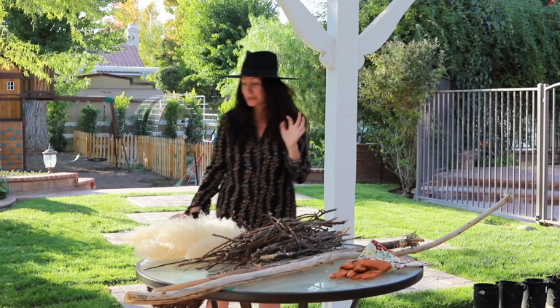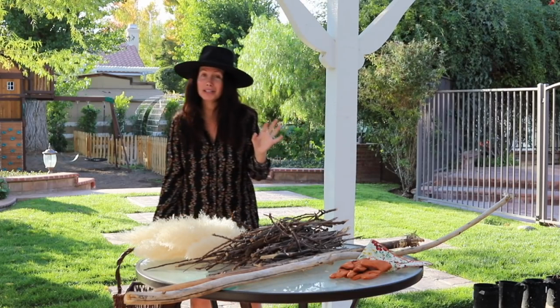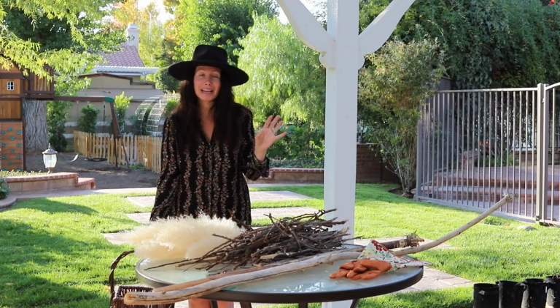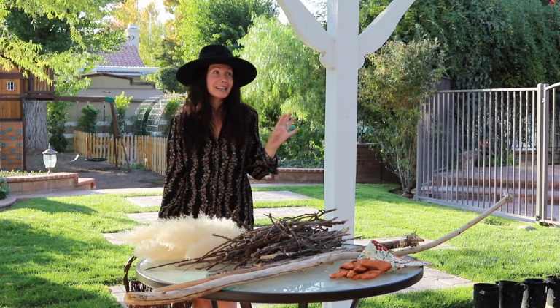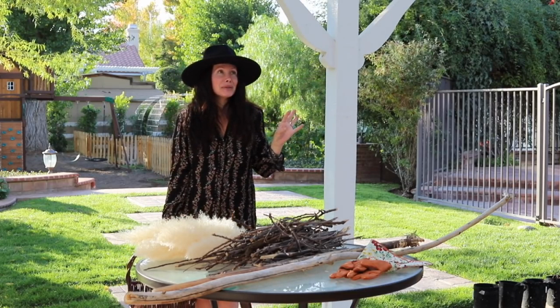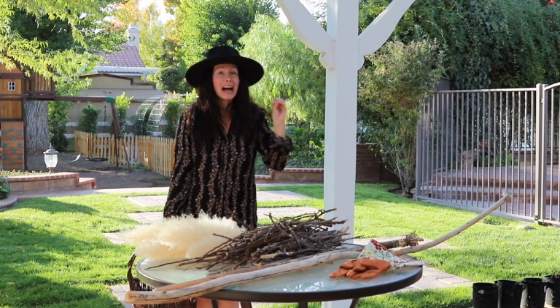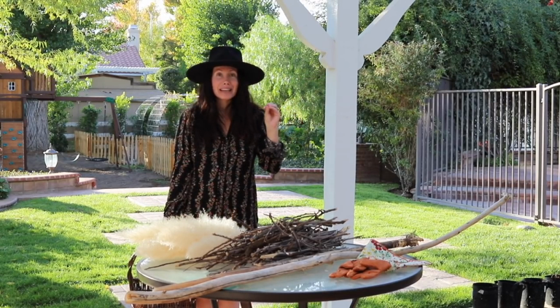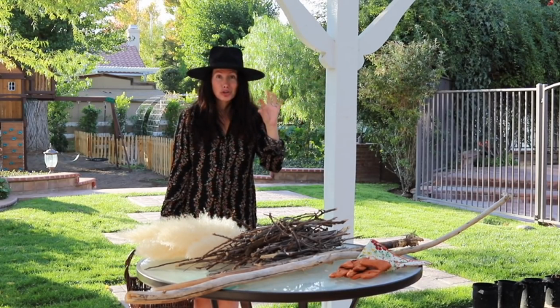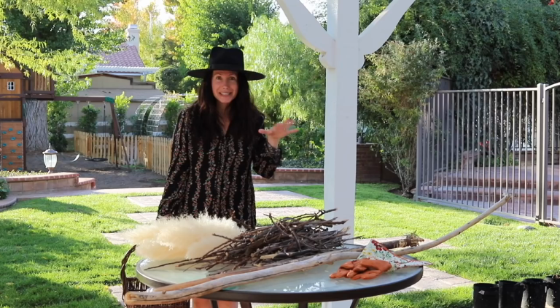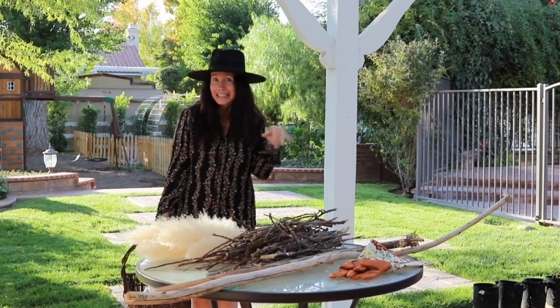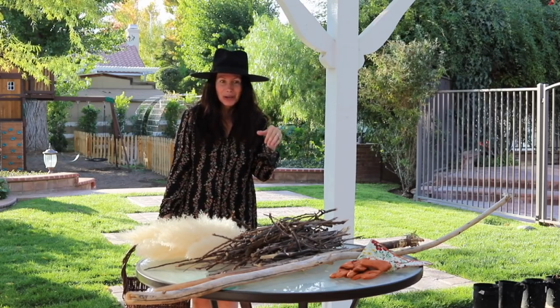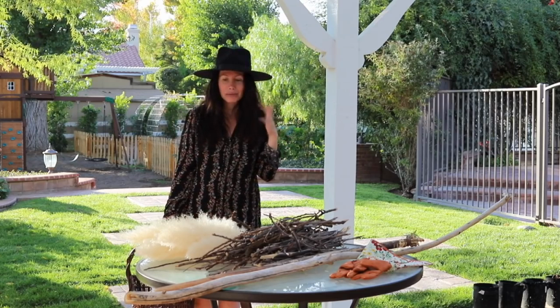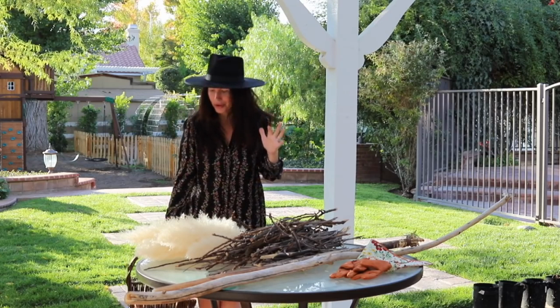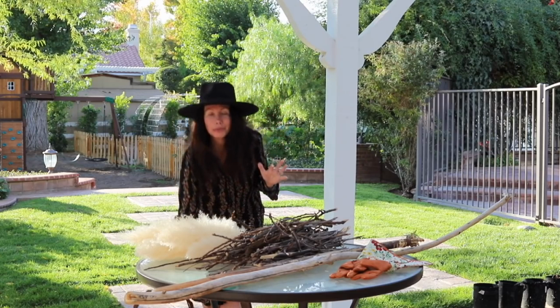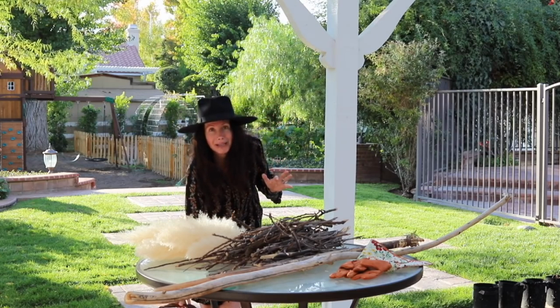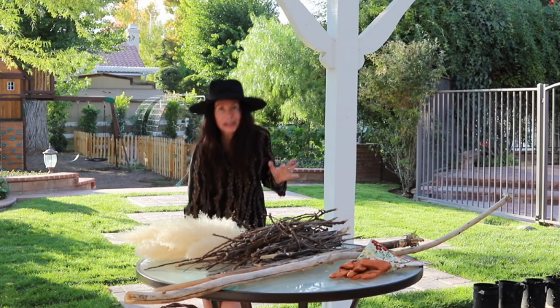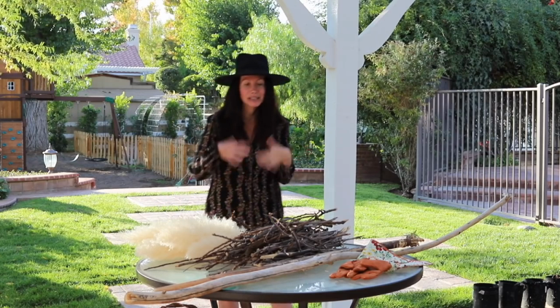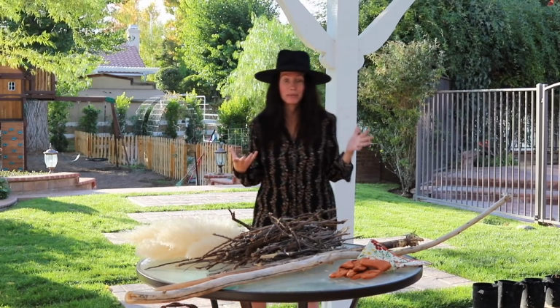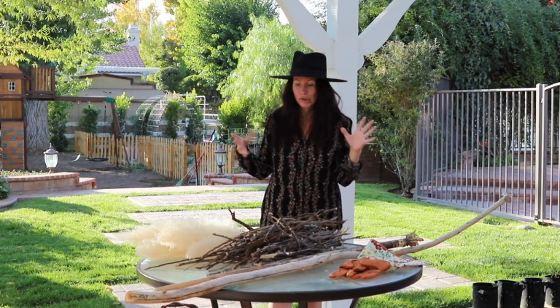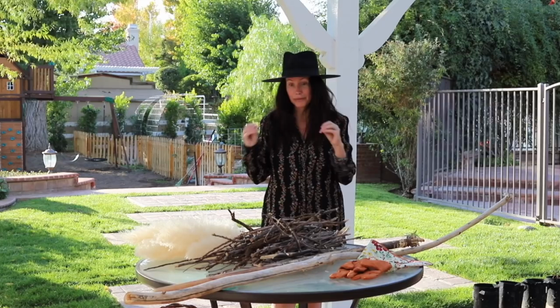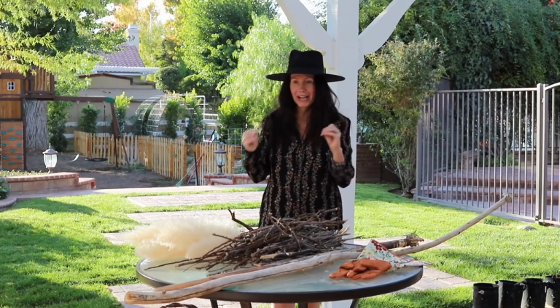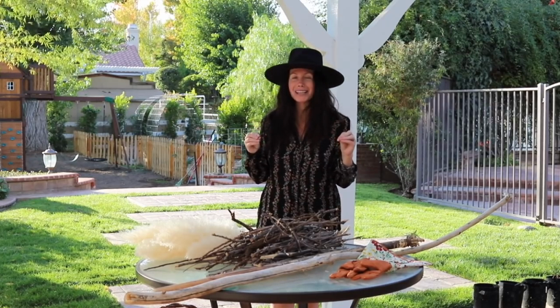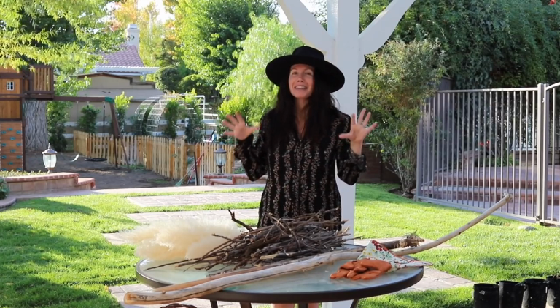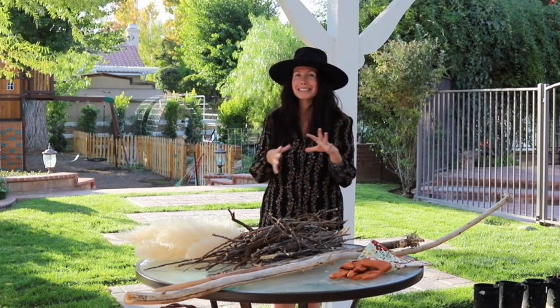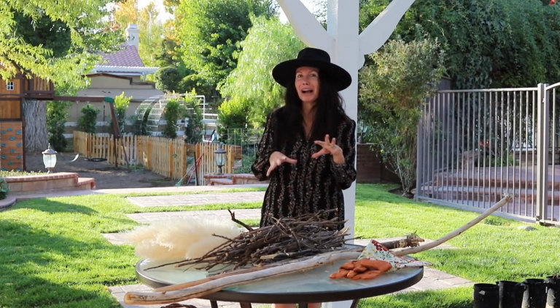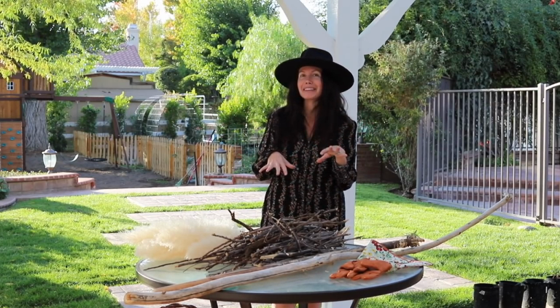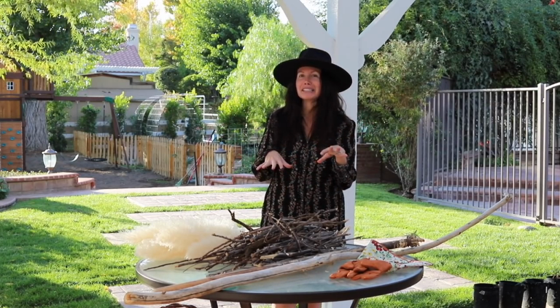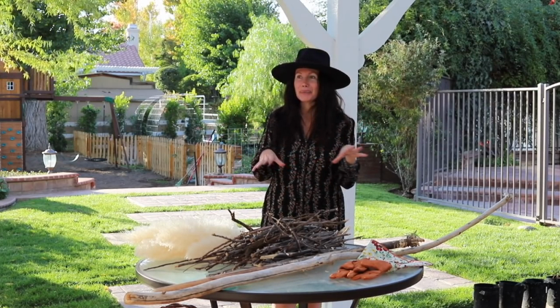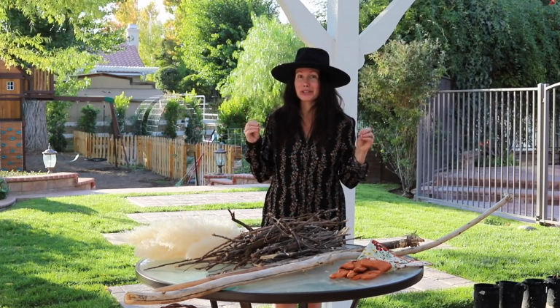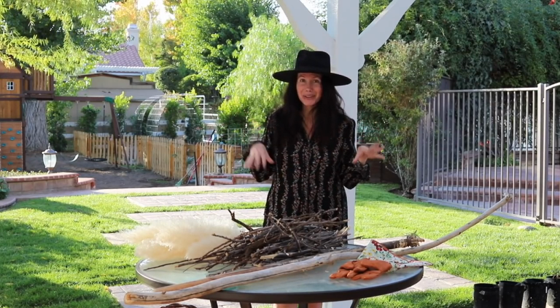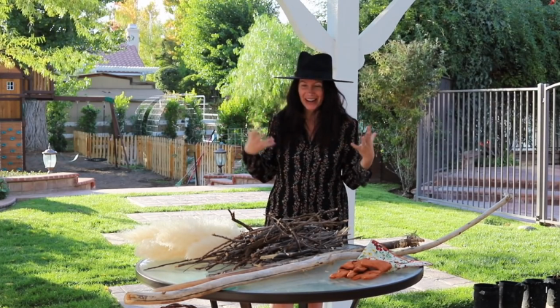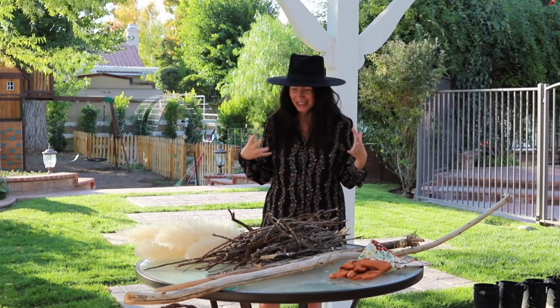I really want to do live craft nights with you guys - I think that'd be so fun. Also my mom has the kids right now, so that's why I'm able to have more time to do this. Because the last DIY felt a little stressful whenever I have the kids.